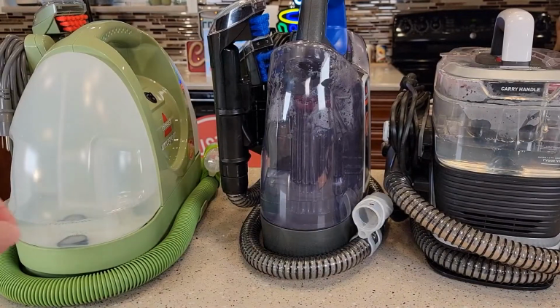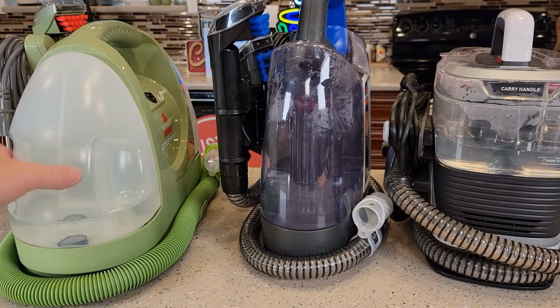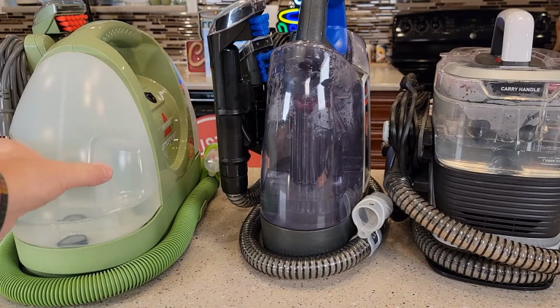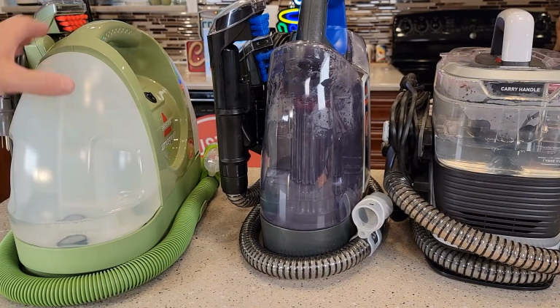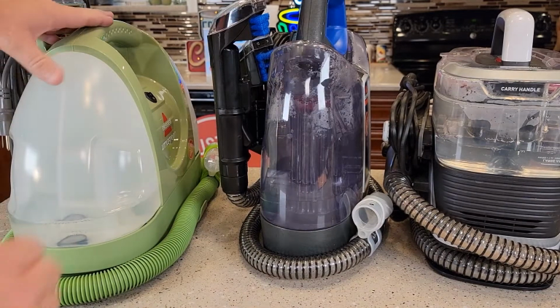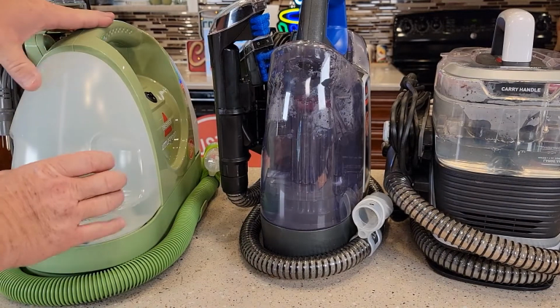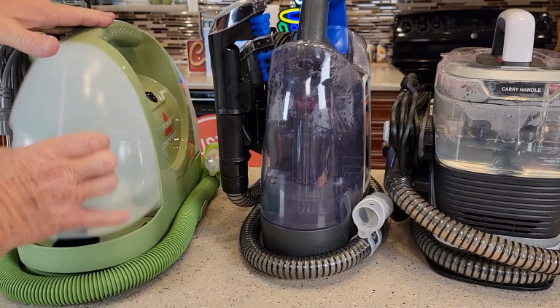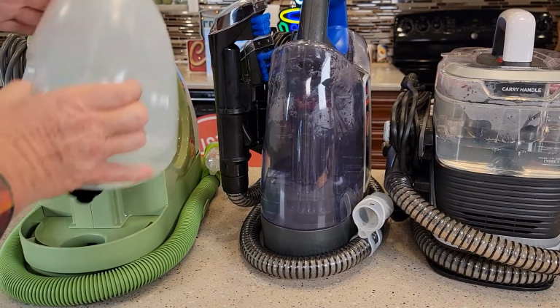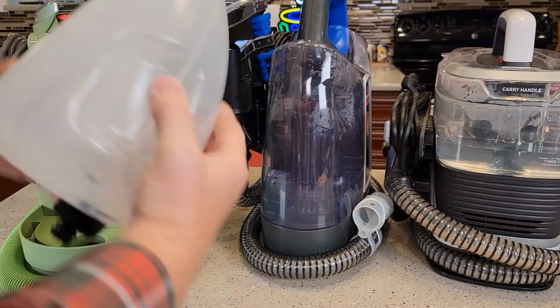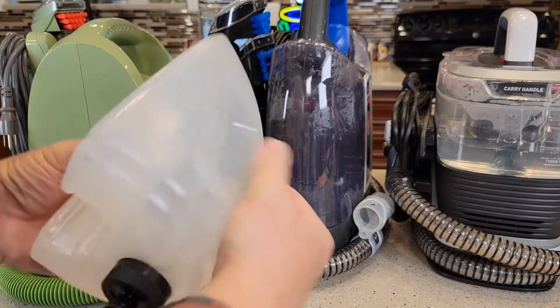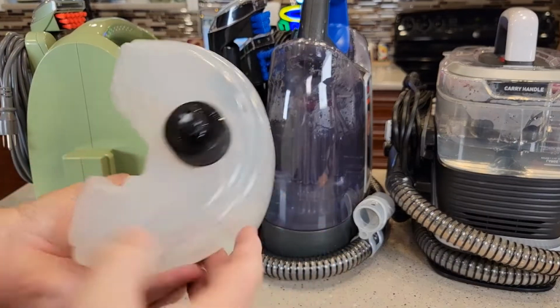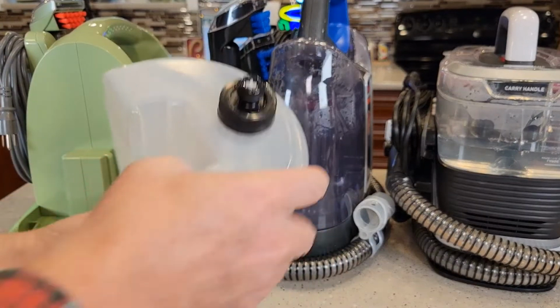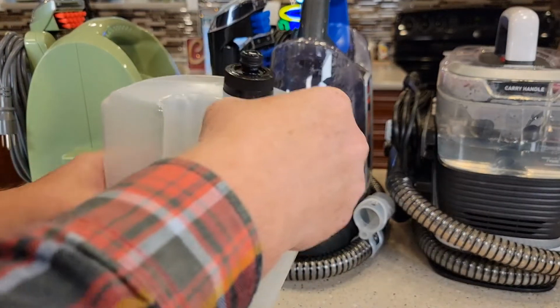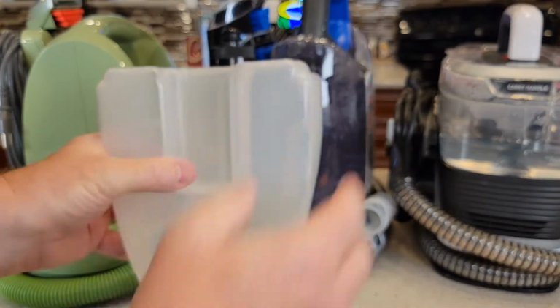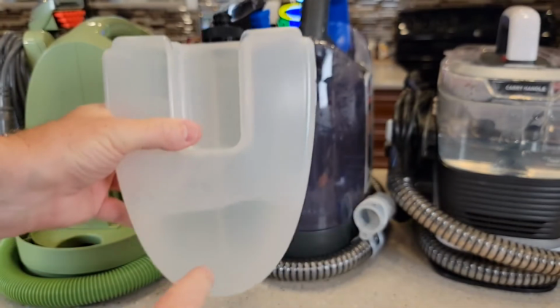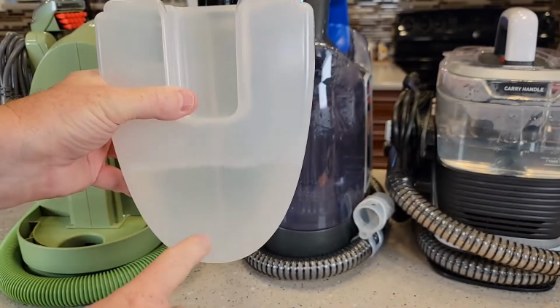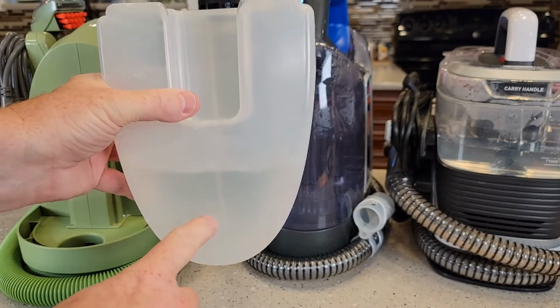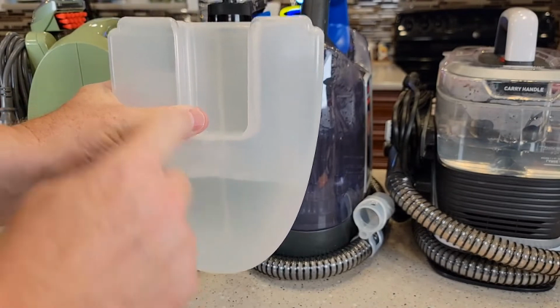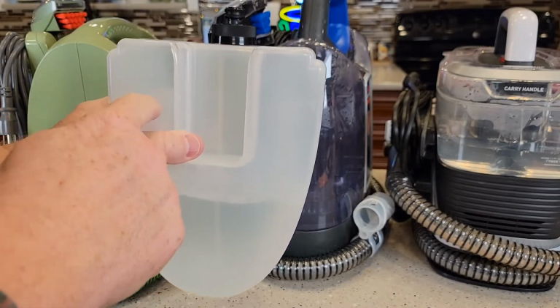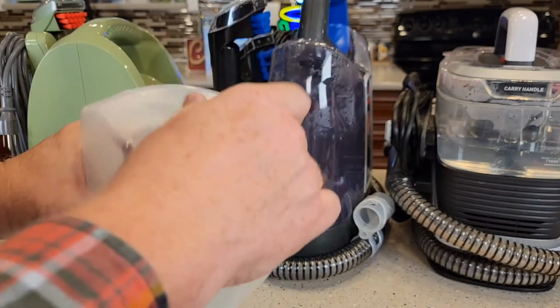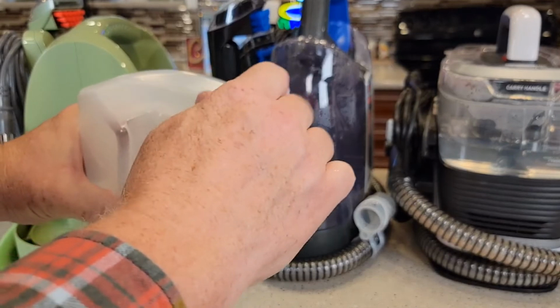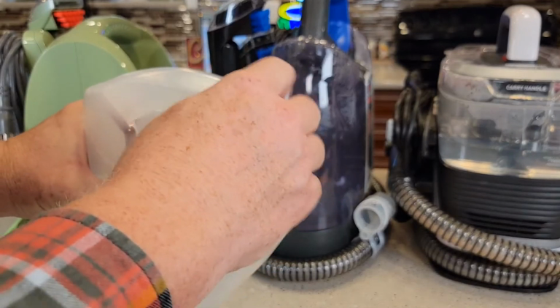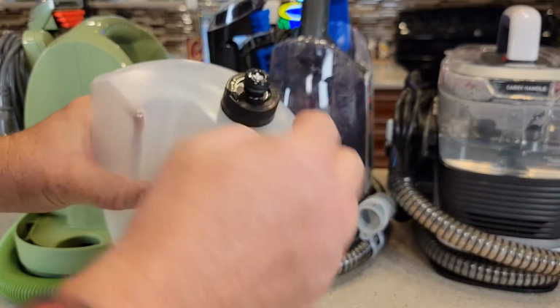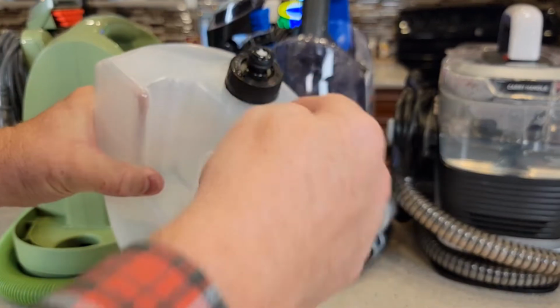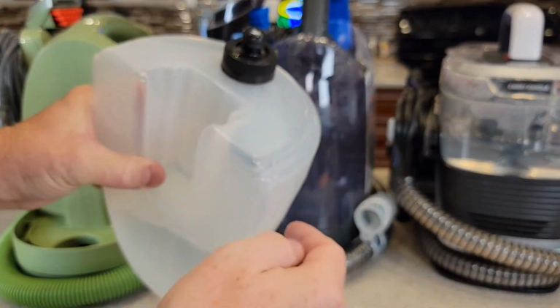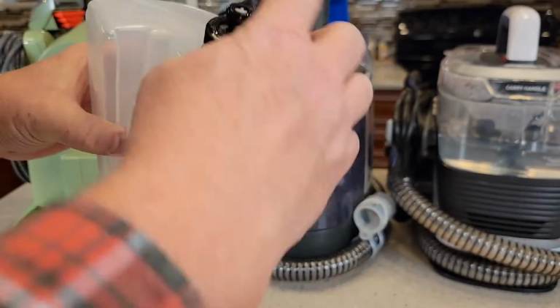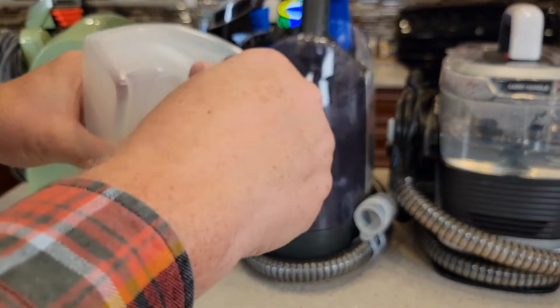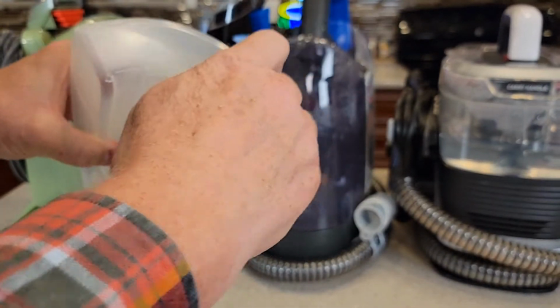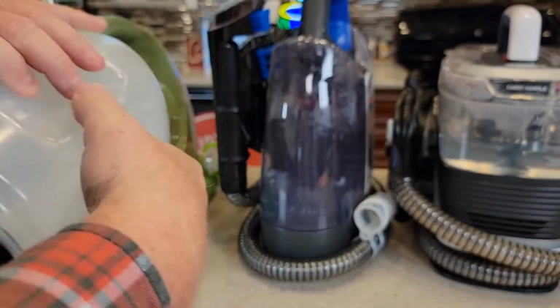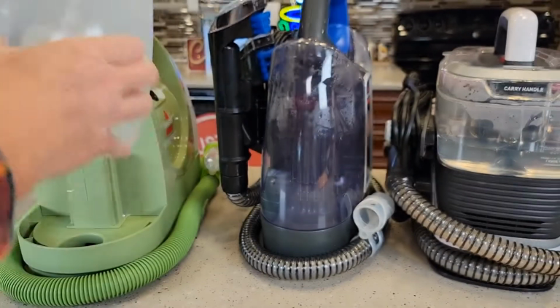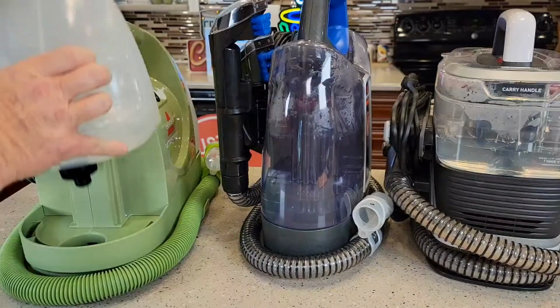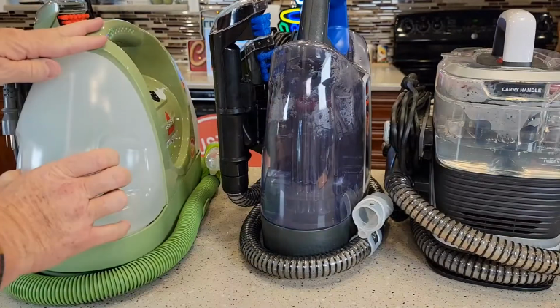So let's look at the solution tank on each one. Here's the Little Green. You're going to turn it over — it's got a line for solution and water. You're going to take this off, put your solution and water in, and then slide it on.